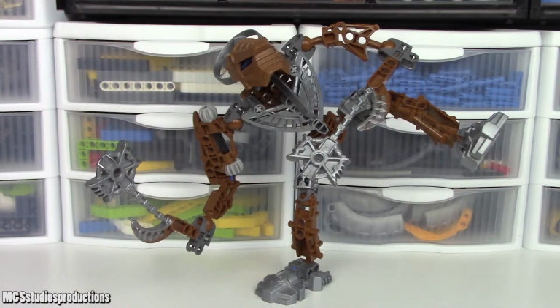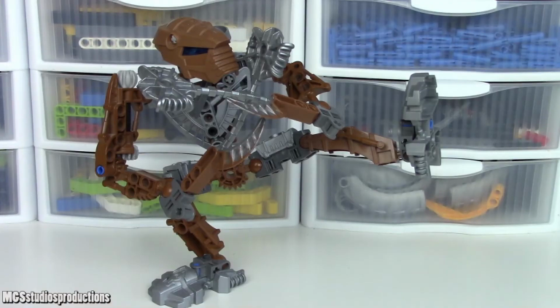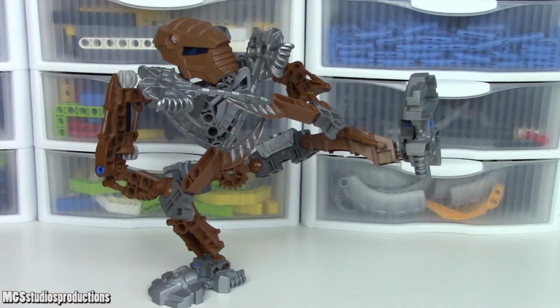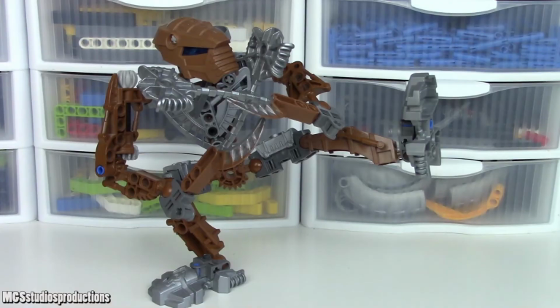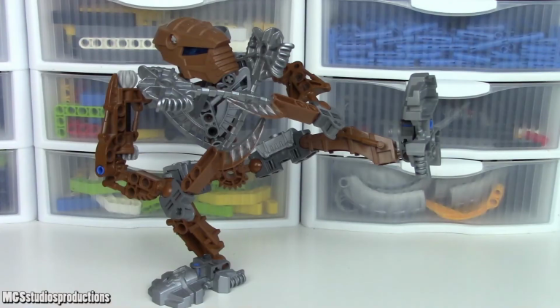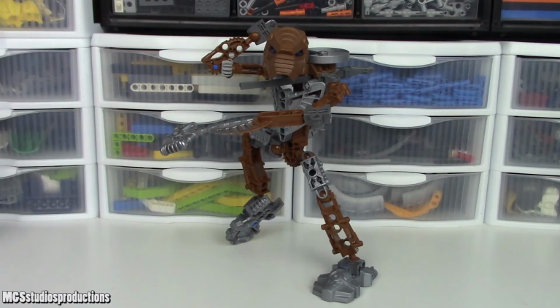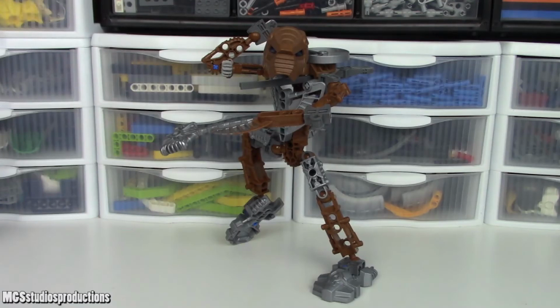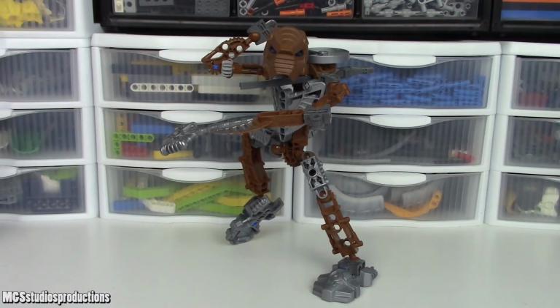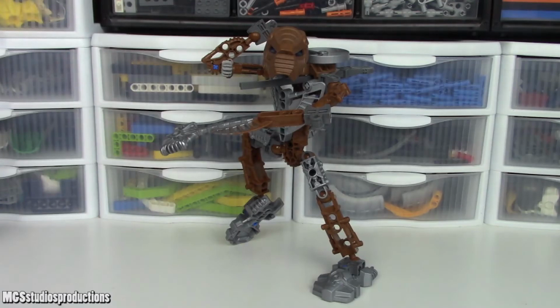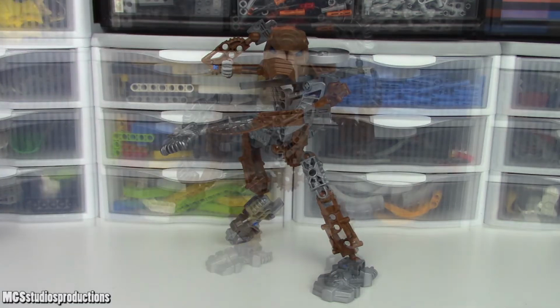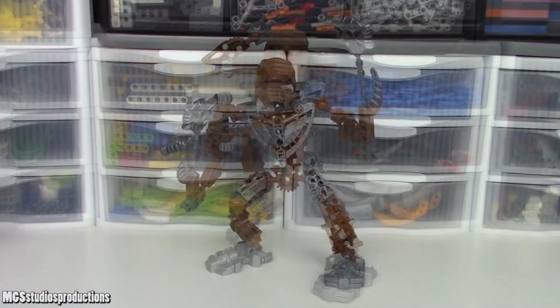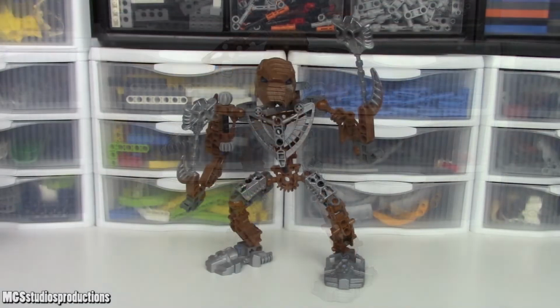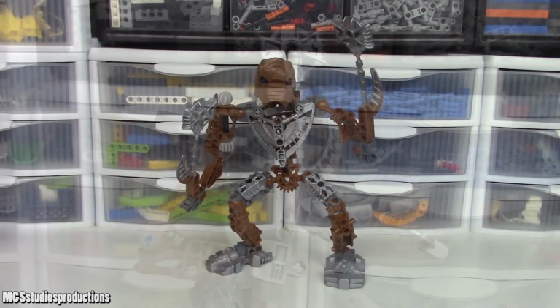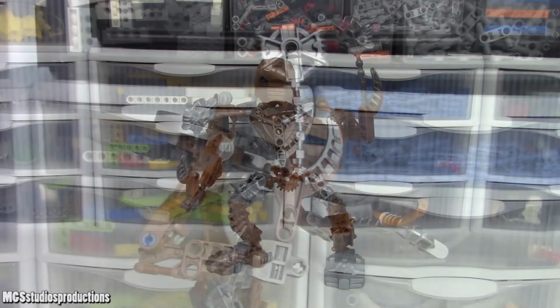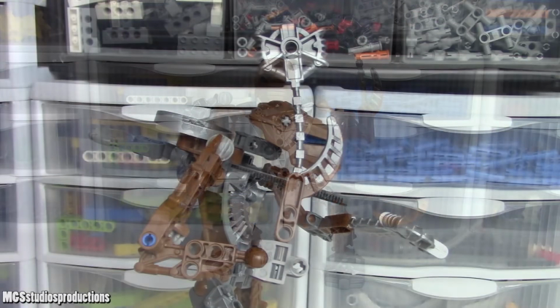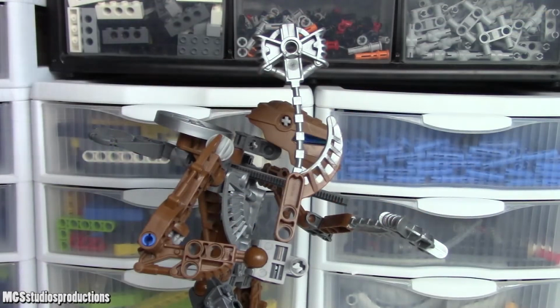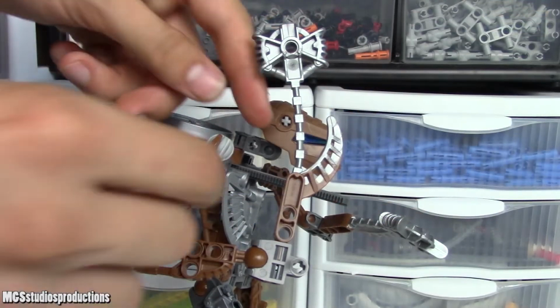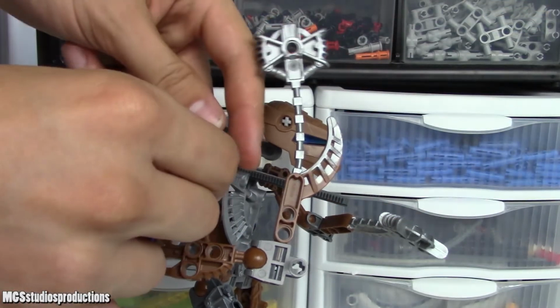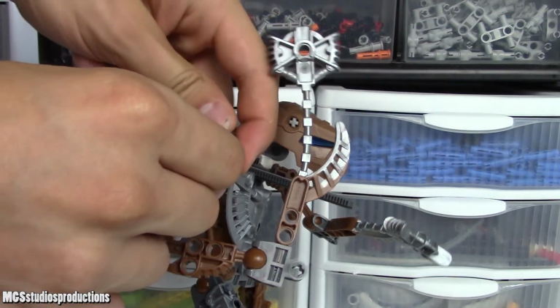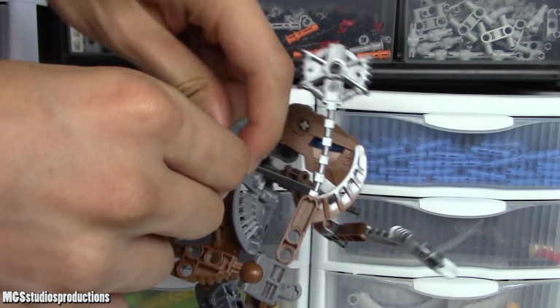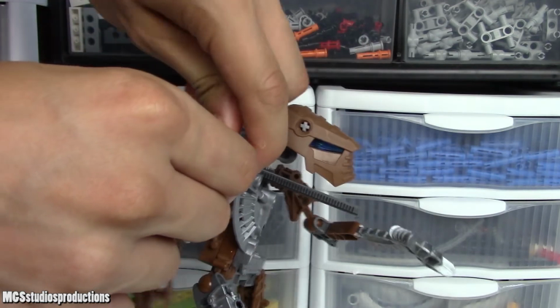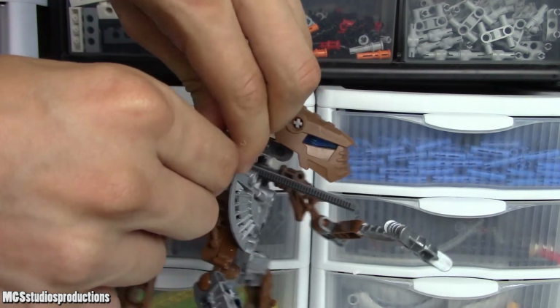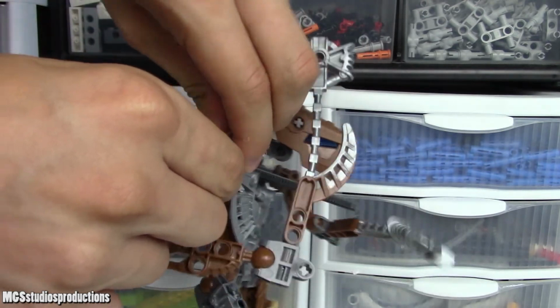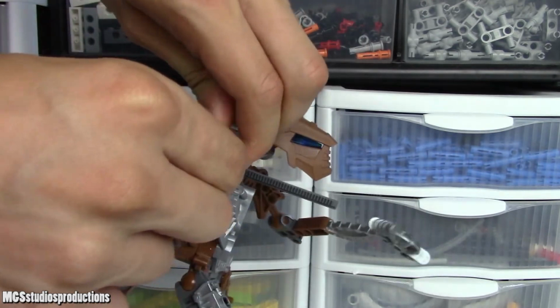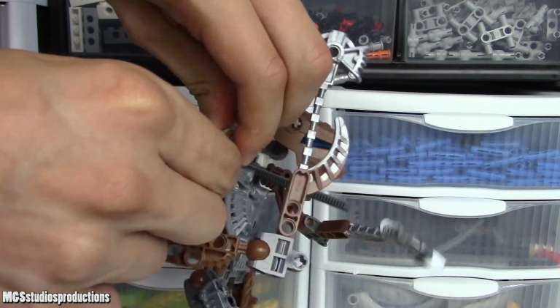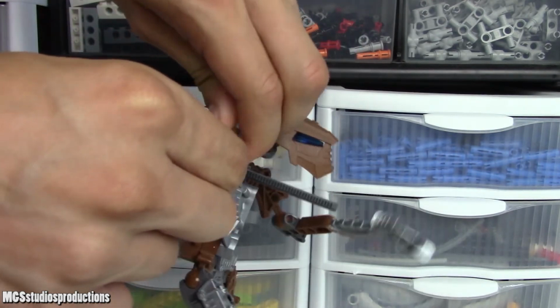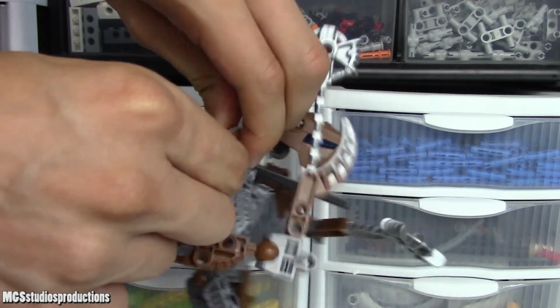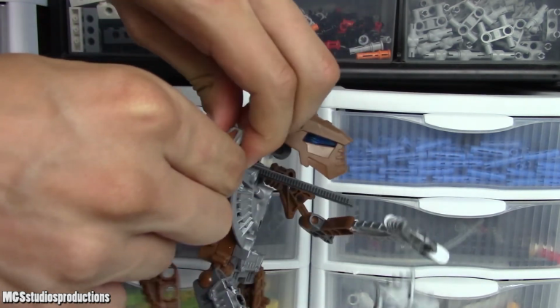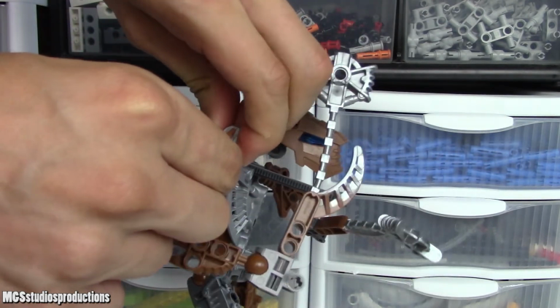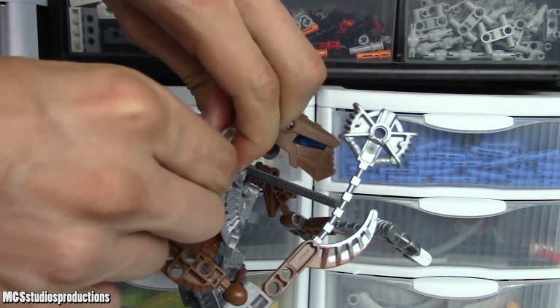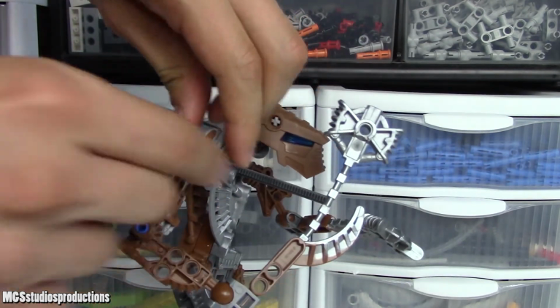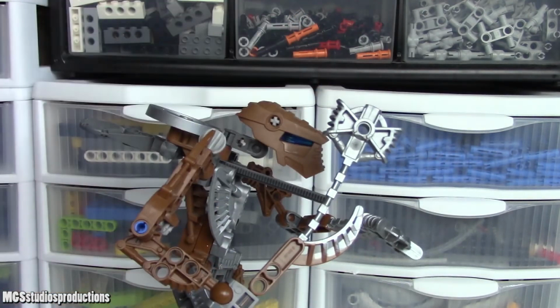You also have the gear mechanism in the right elbow which allows the right lower arm to rotate up and down. So that's basically your elbow joint for that arm.